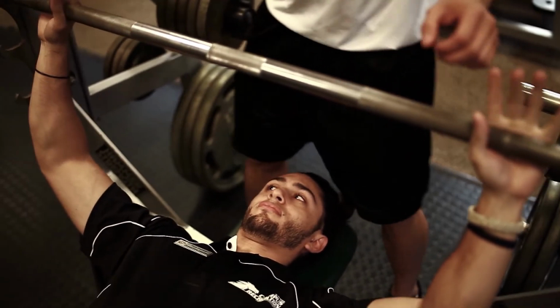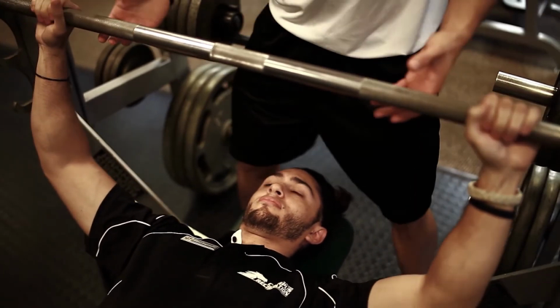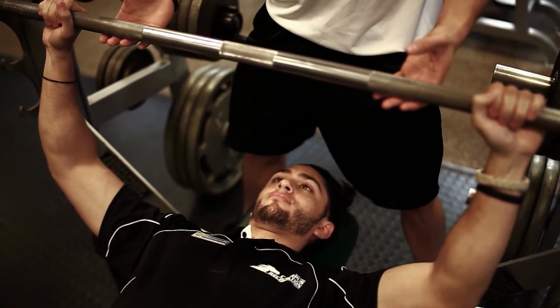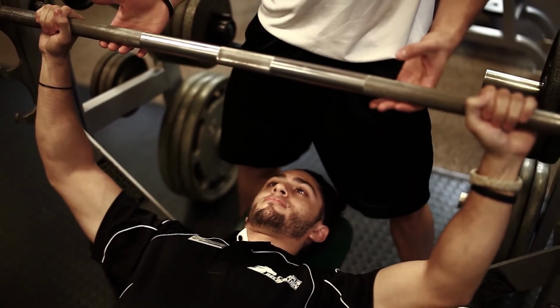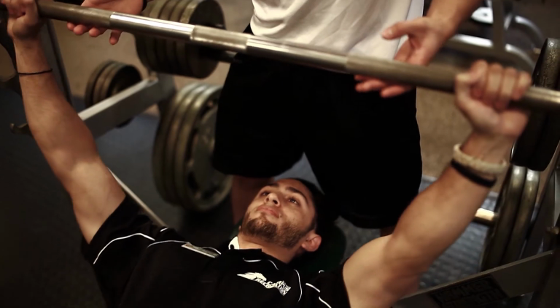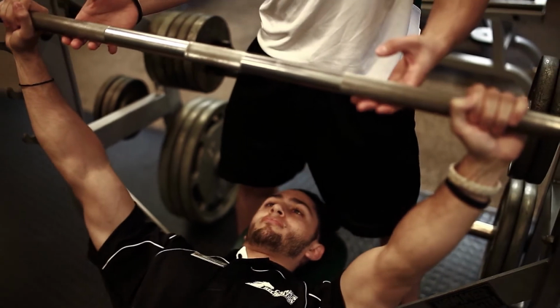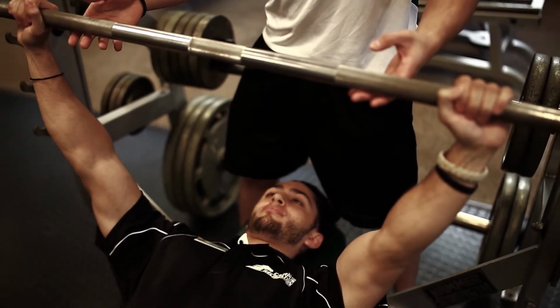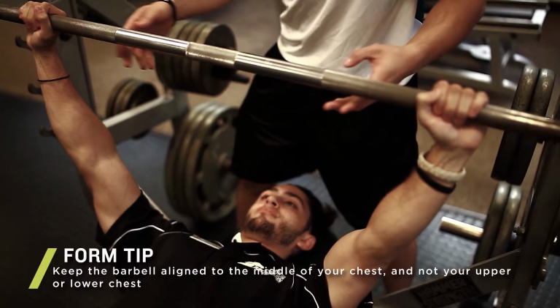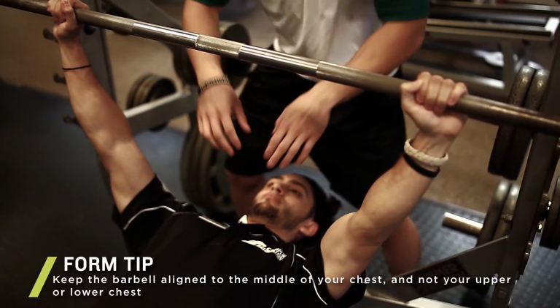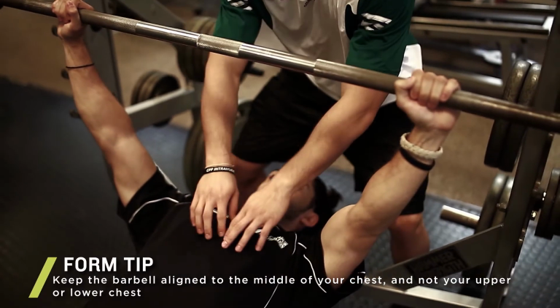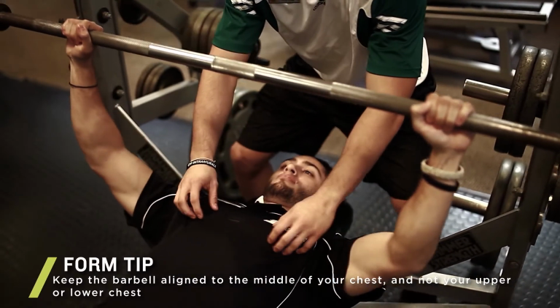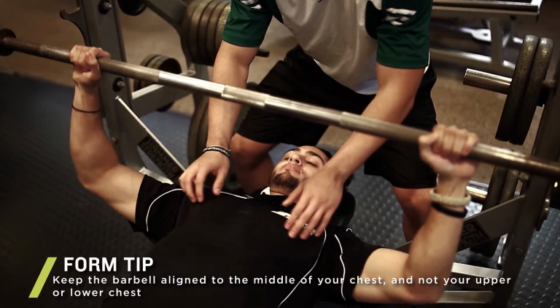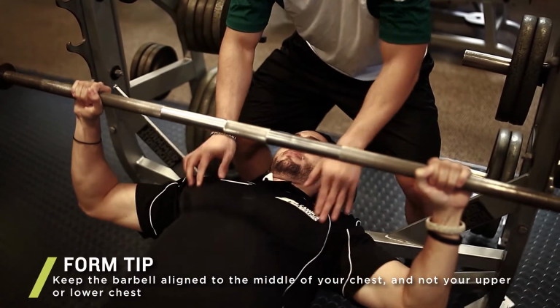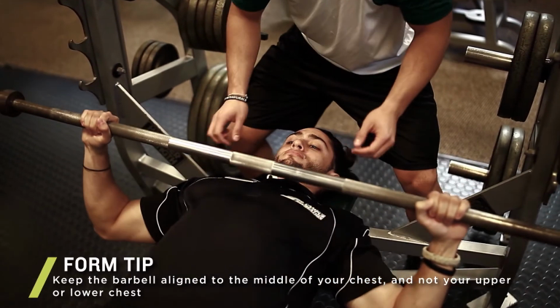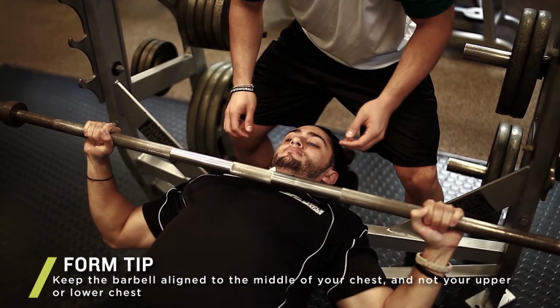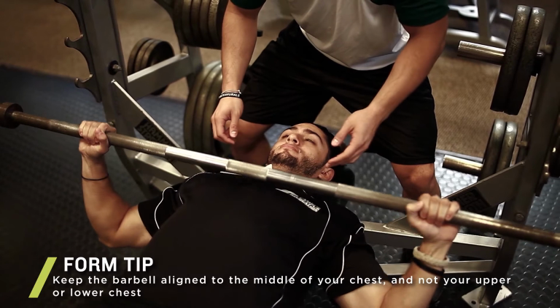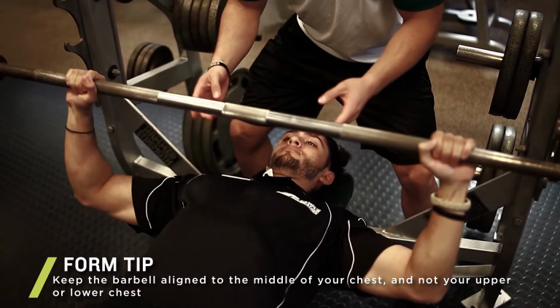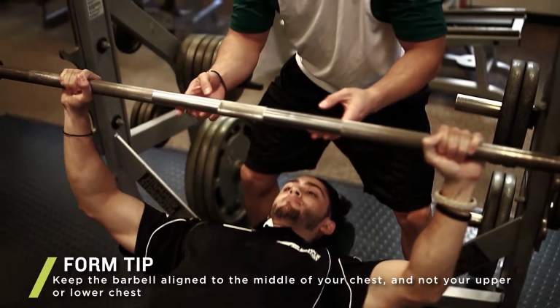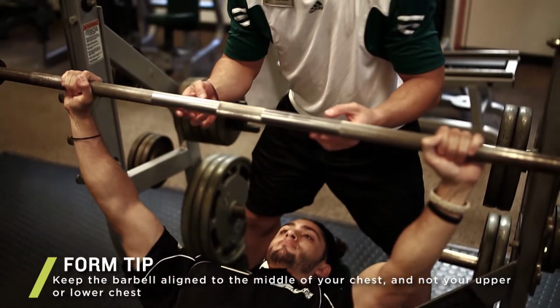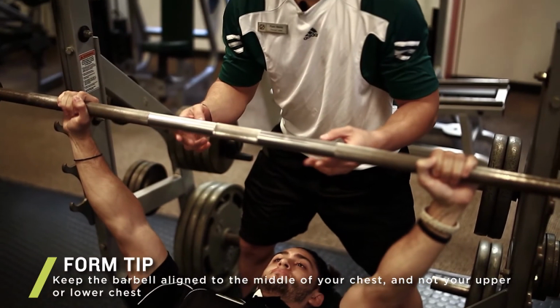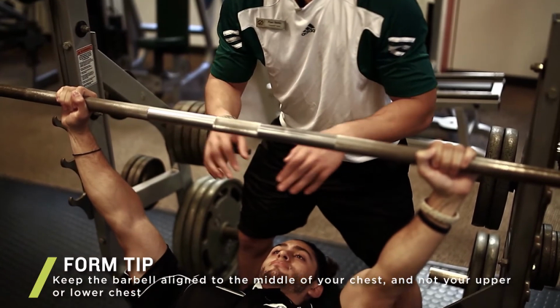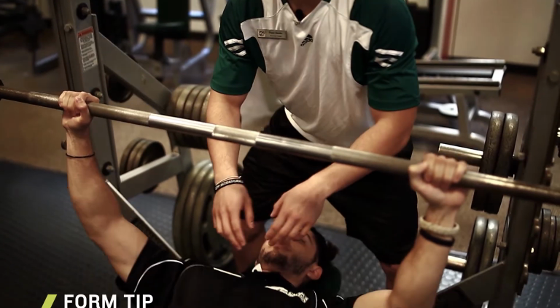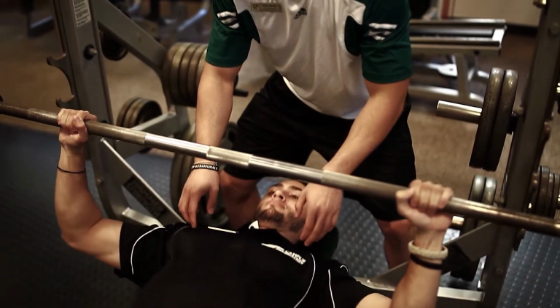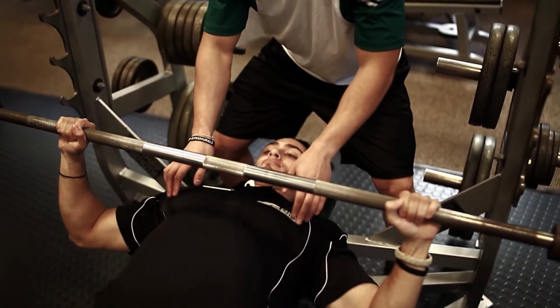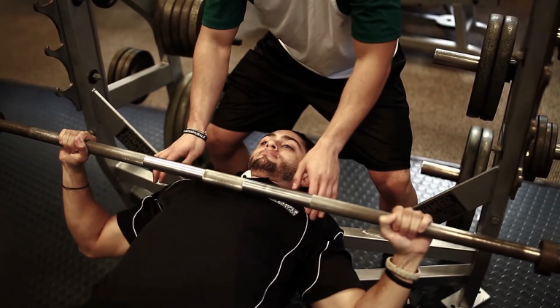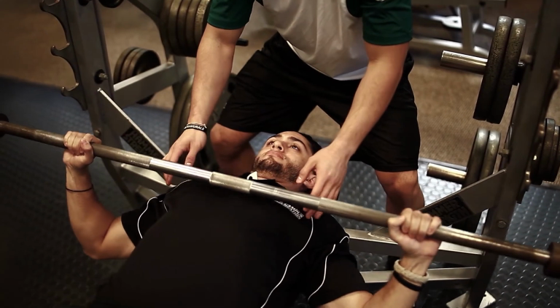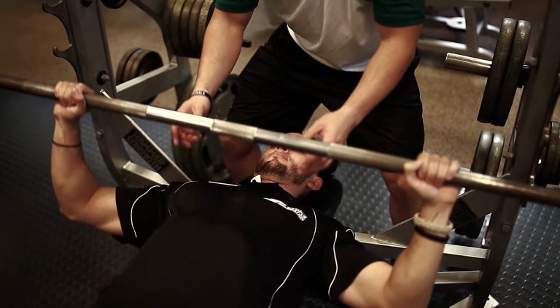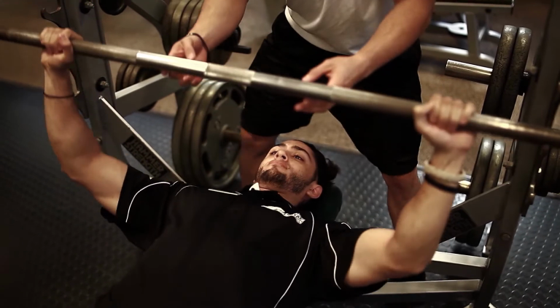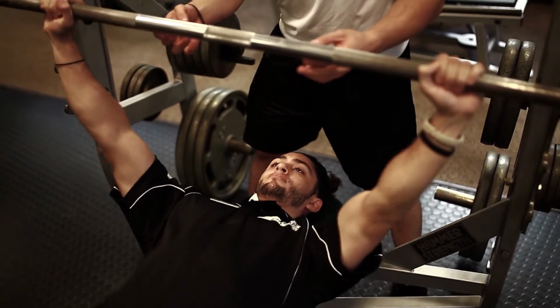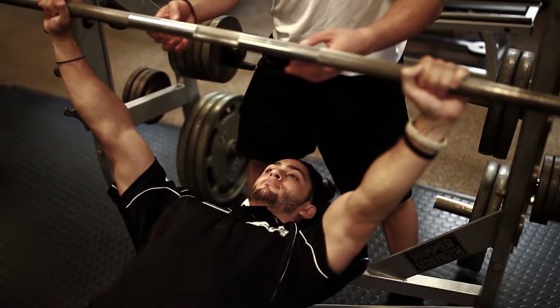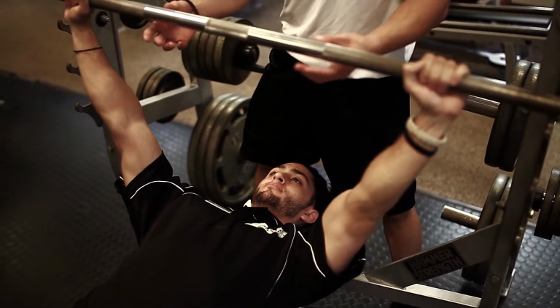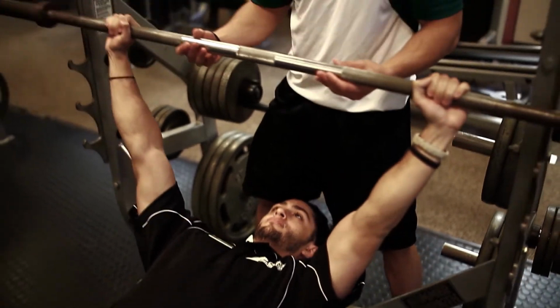He's going to unrack the bar and lower it down to his chest, right about his nipple area. Then he's going to push back up over his head and back down again to his nipple area, push back up over his head, and now he's going to rack it.